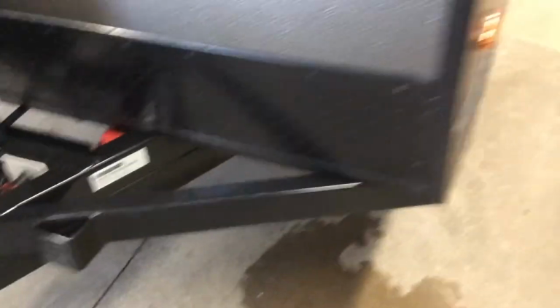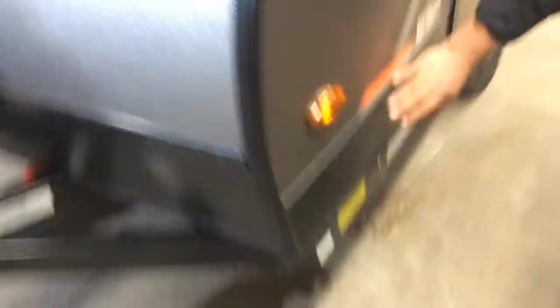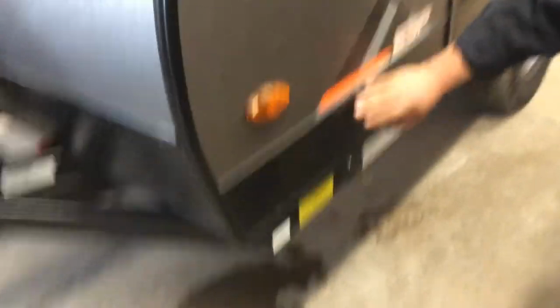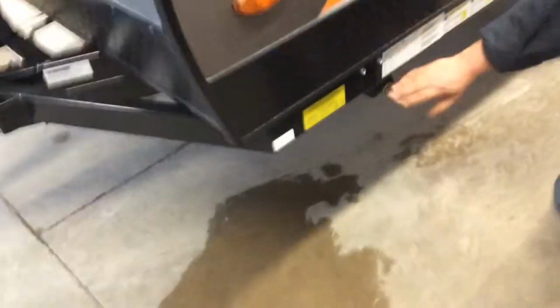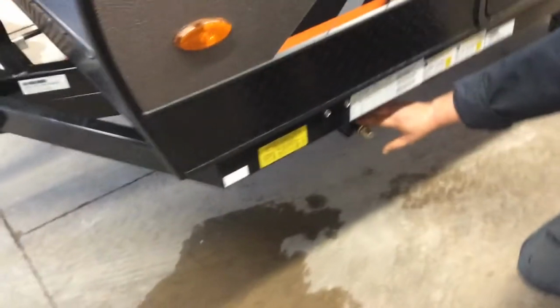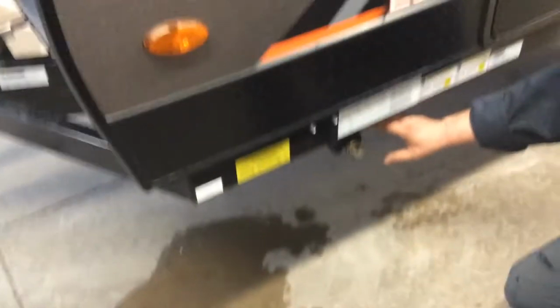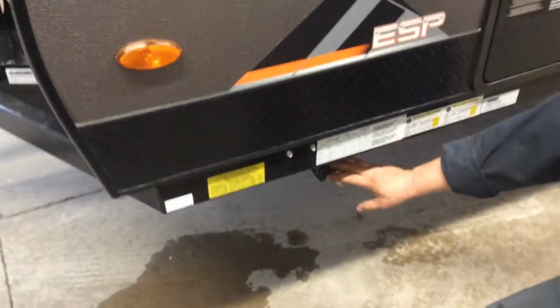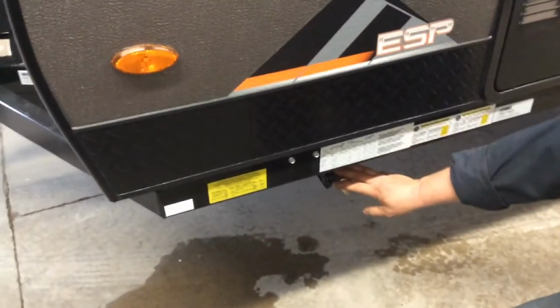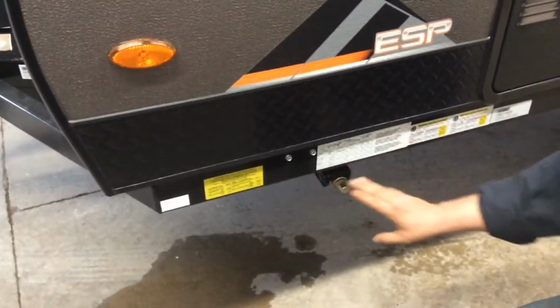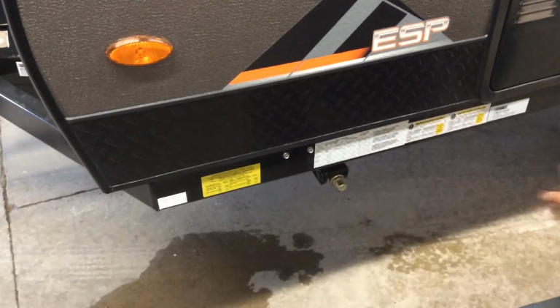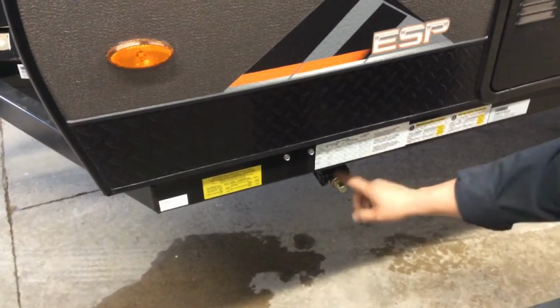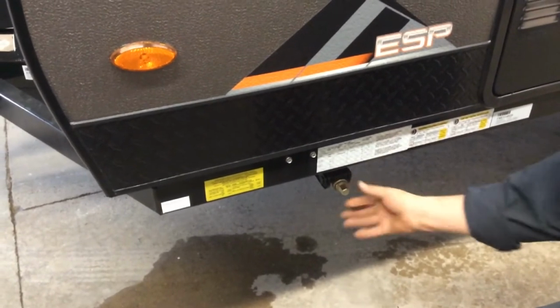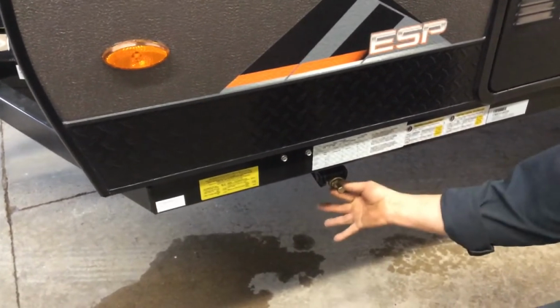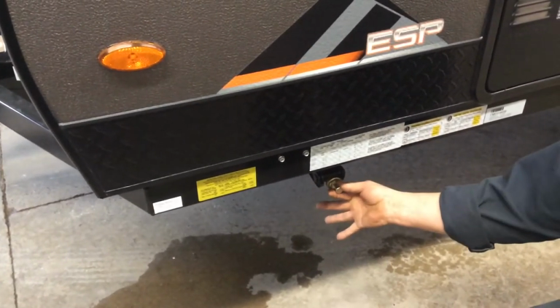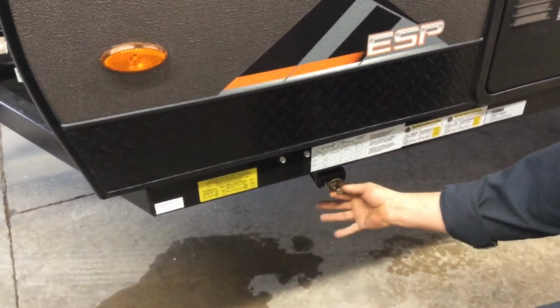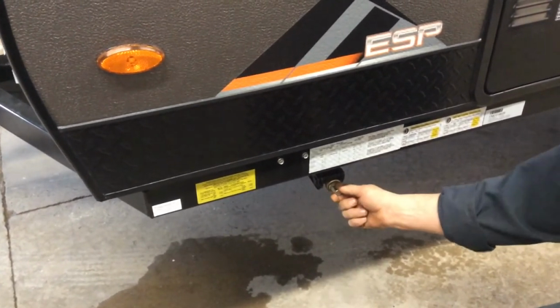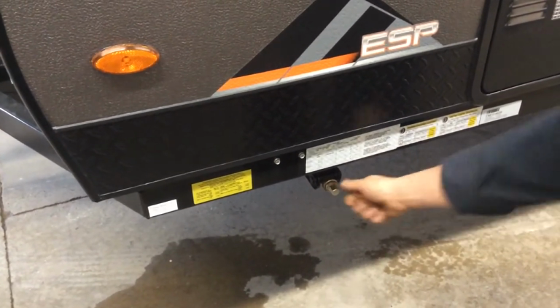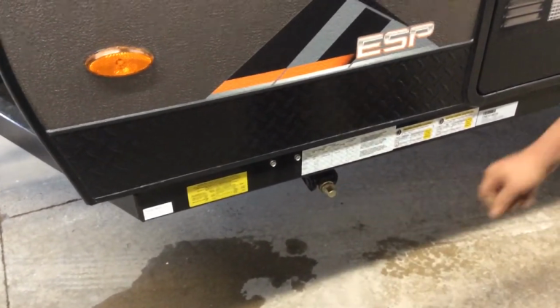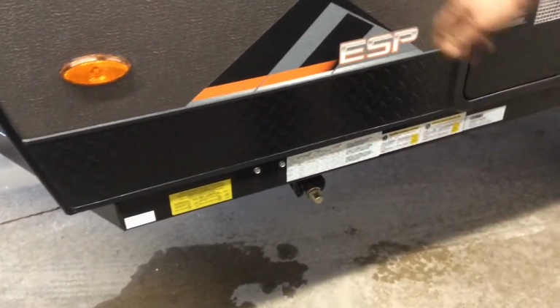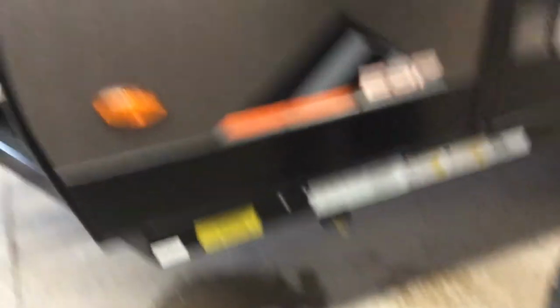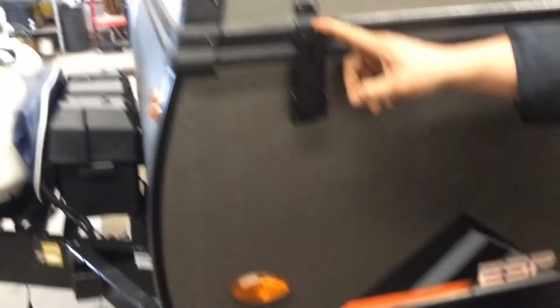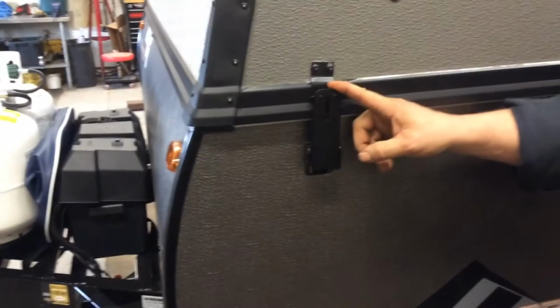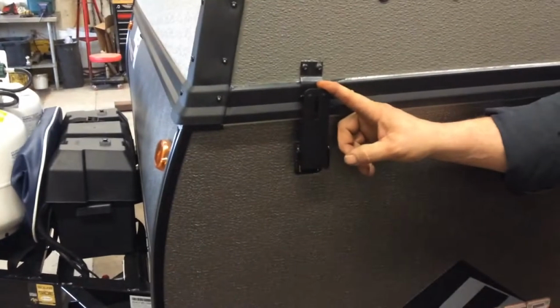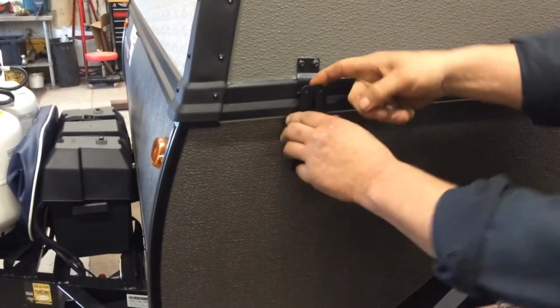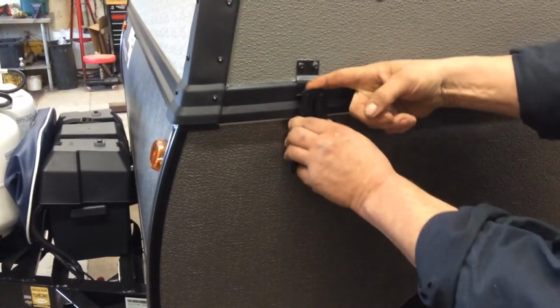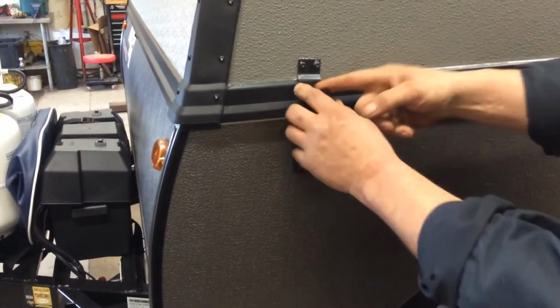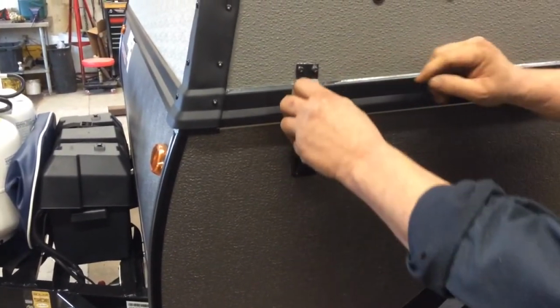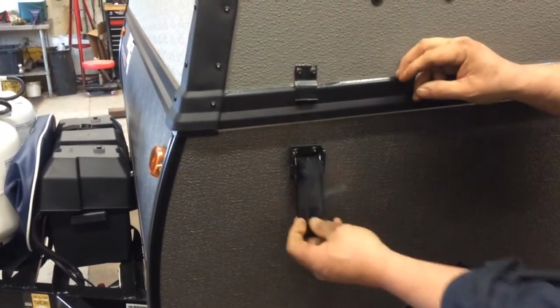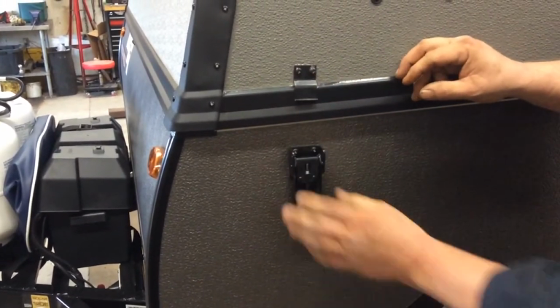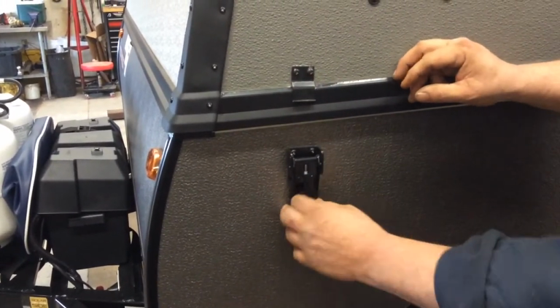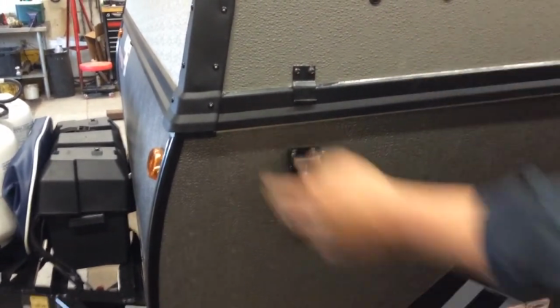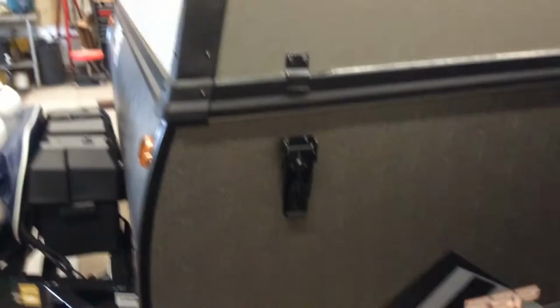Coming around to the side, you have four stabilizer jacks, one in each corner of the trailer. There is a three-quarter inch crank that's provided inside the trailer. The roof has four latches, one in each corner. You must release these before you raise the roof.